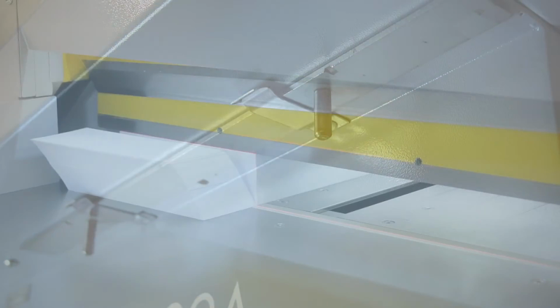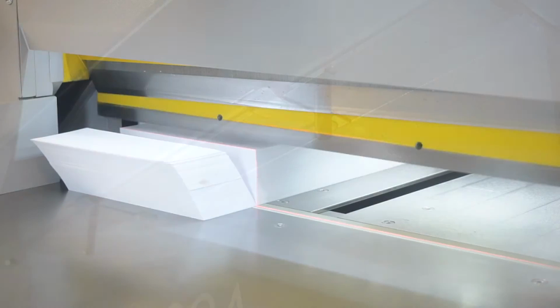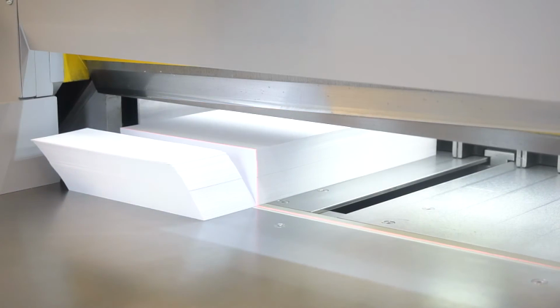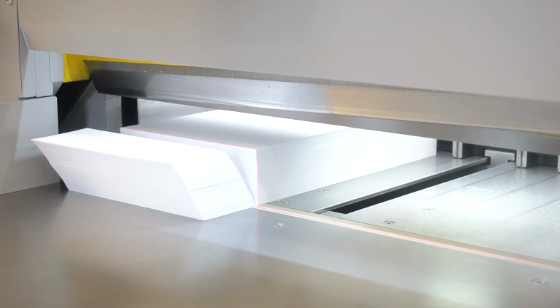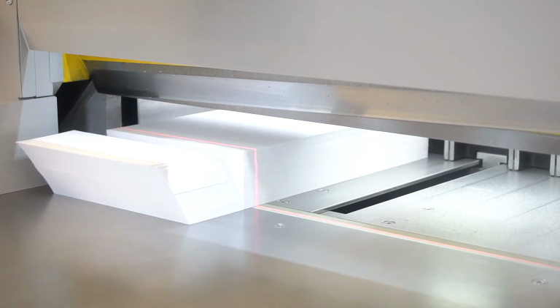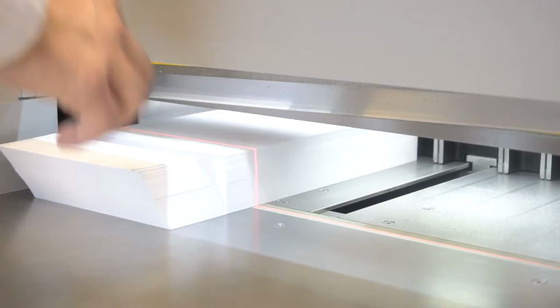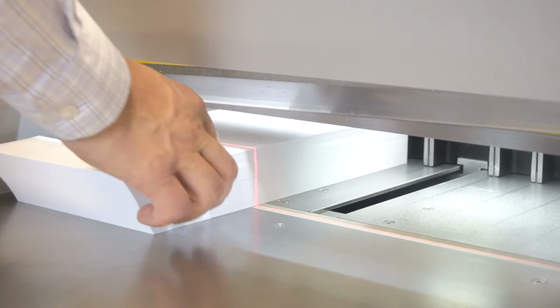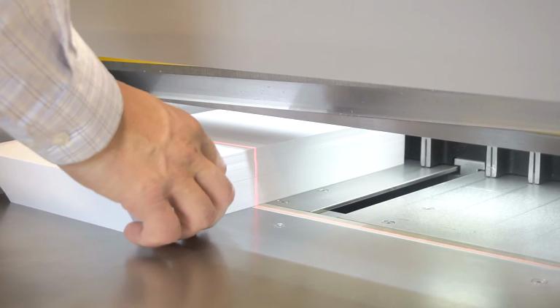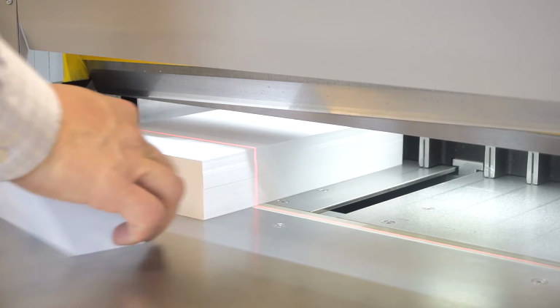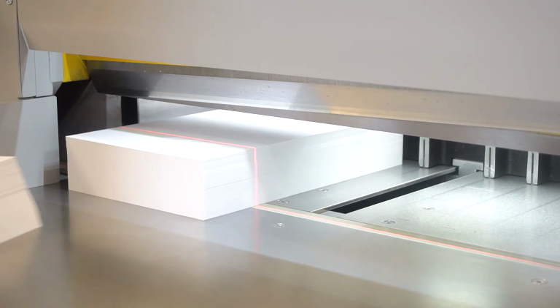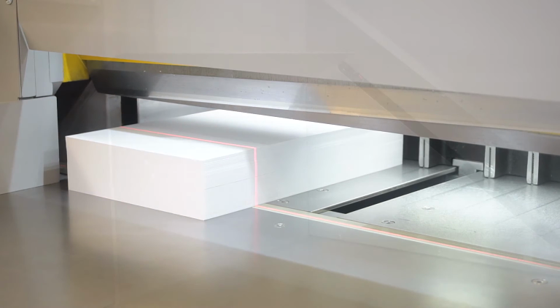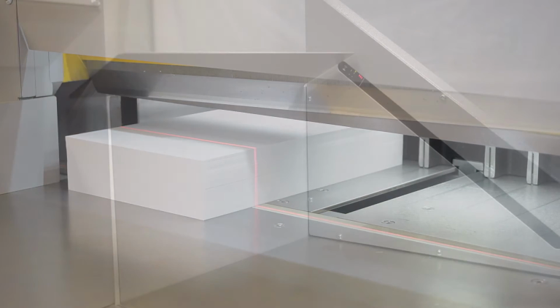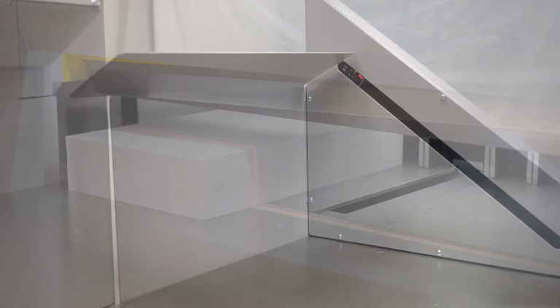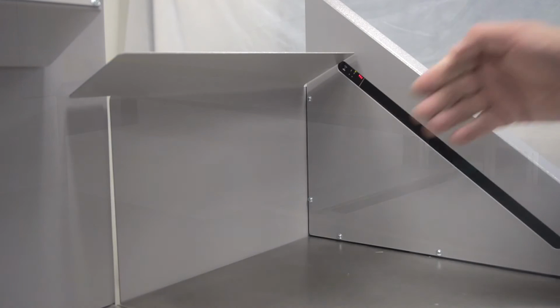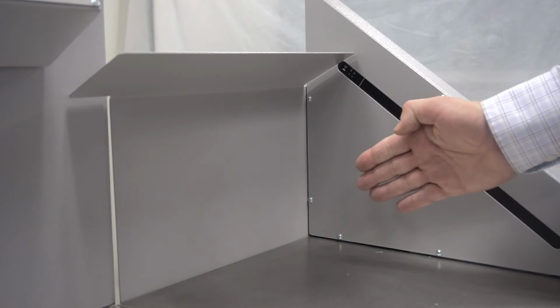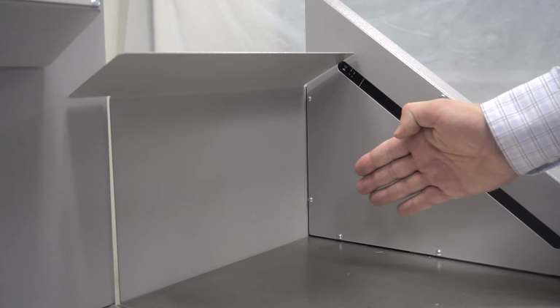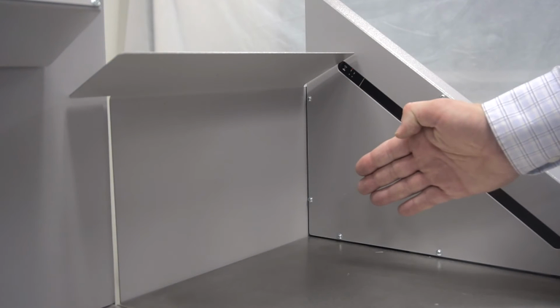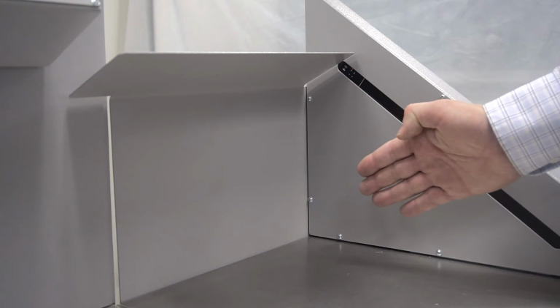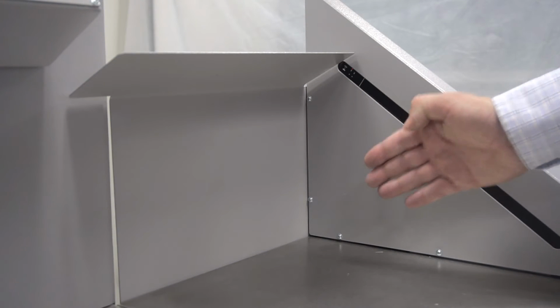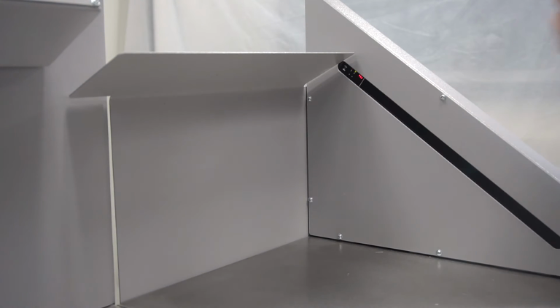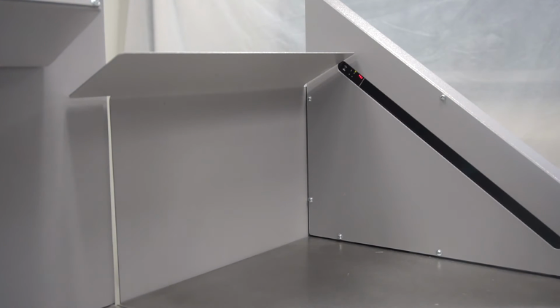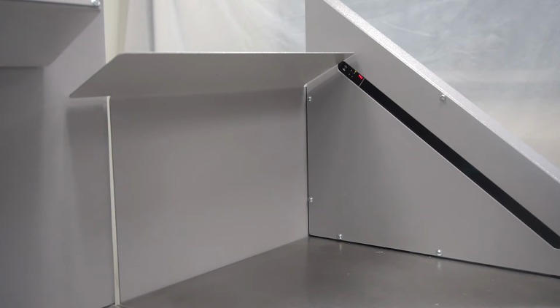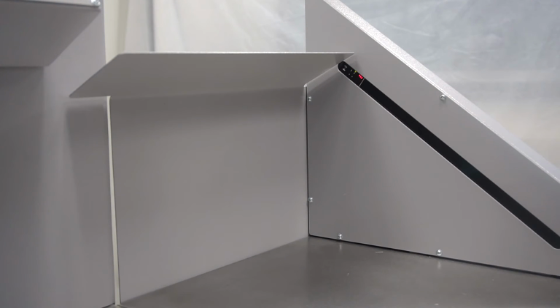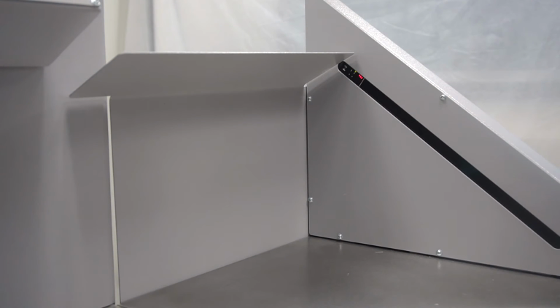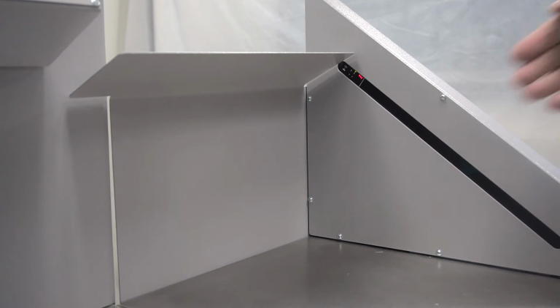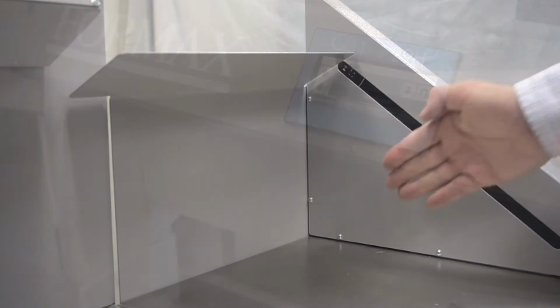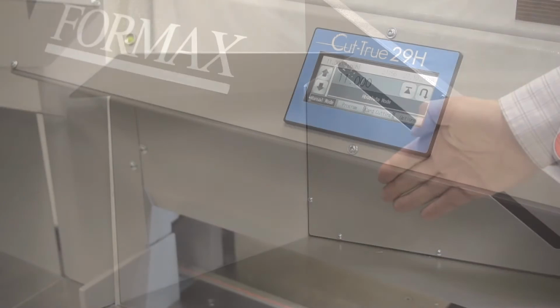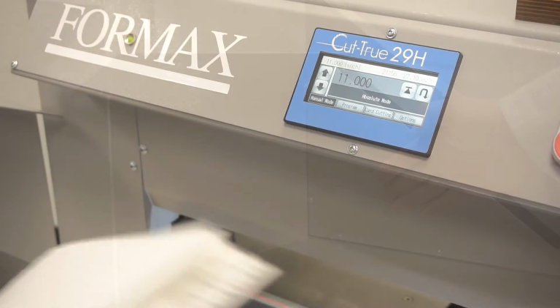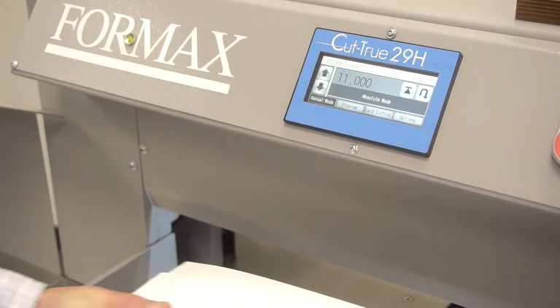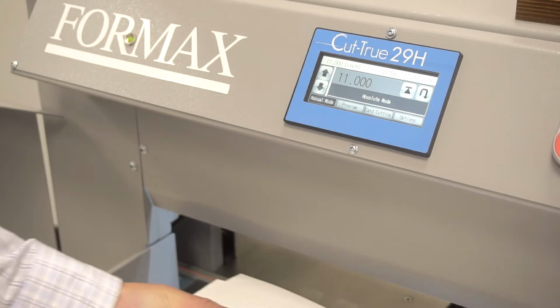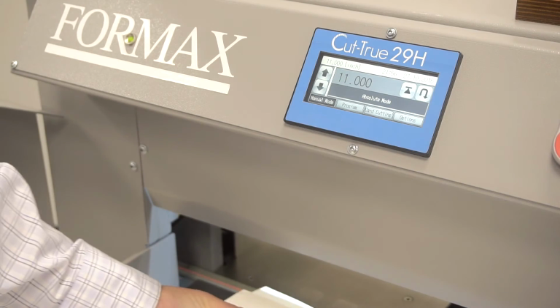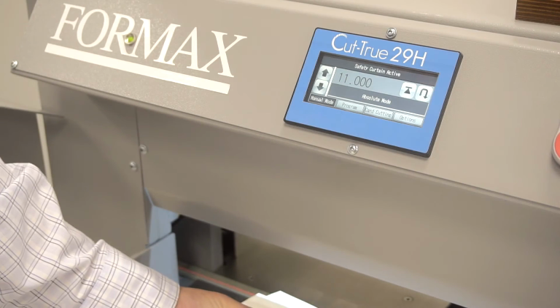Safety is a key element for both models. The infrared light beam curtain provides both safety and convenience, as it shuts down operation if the light plane is interrupted.